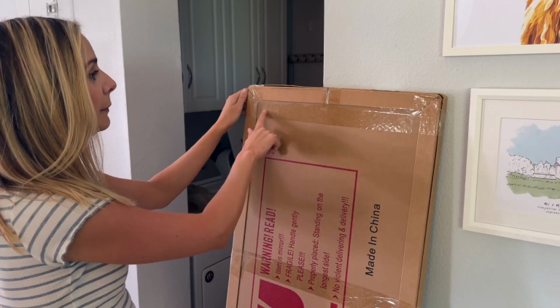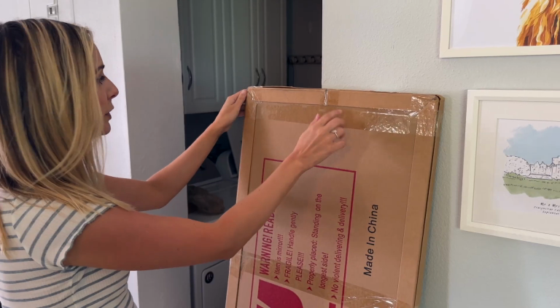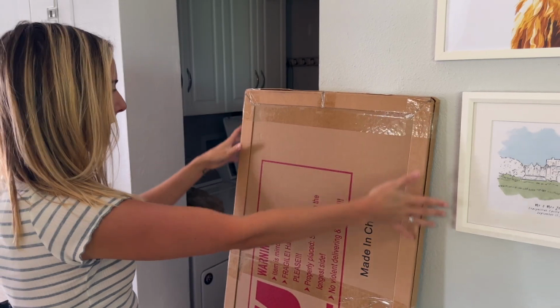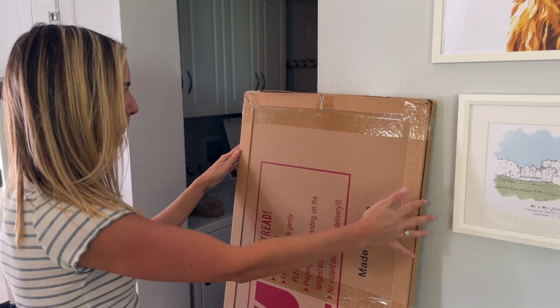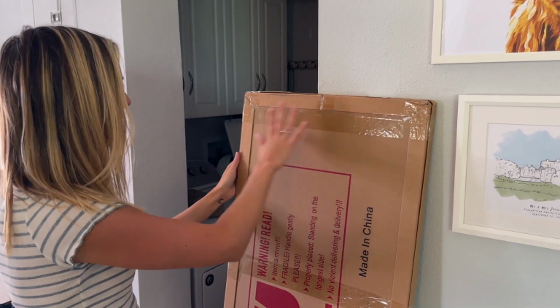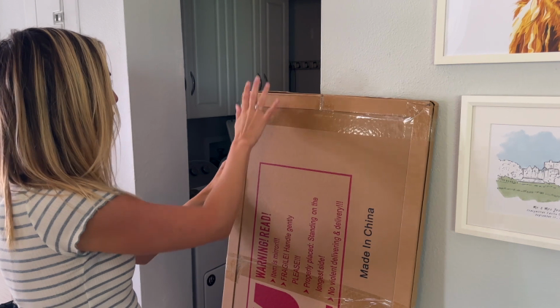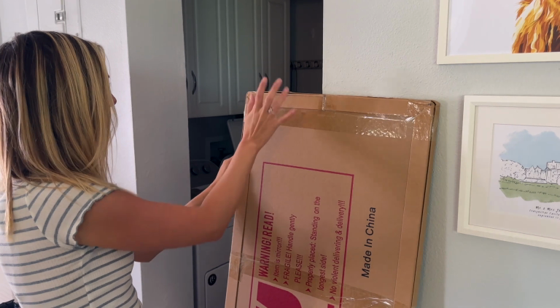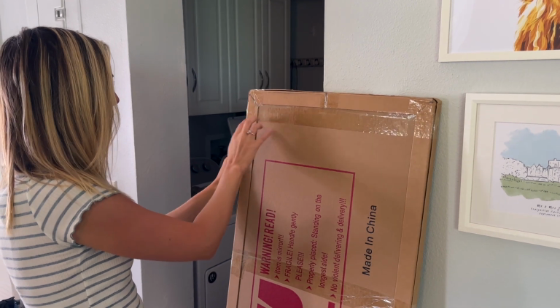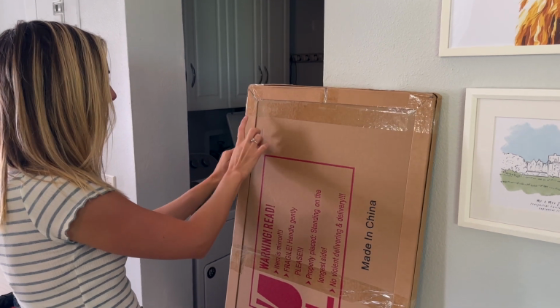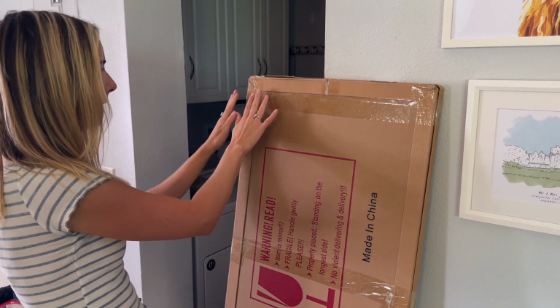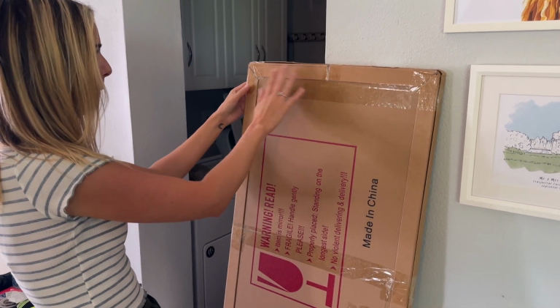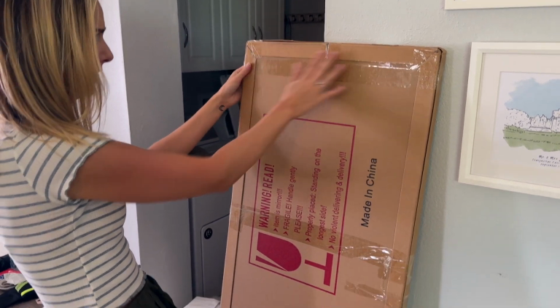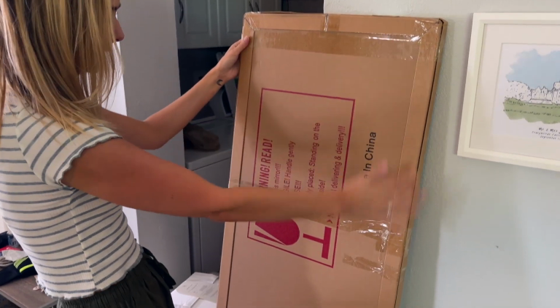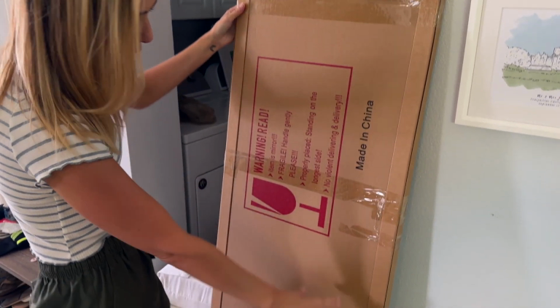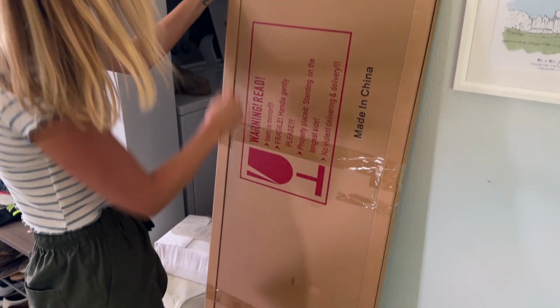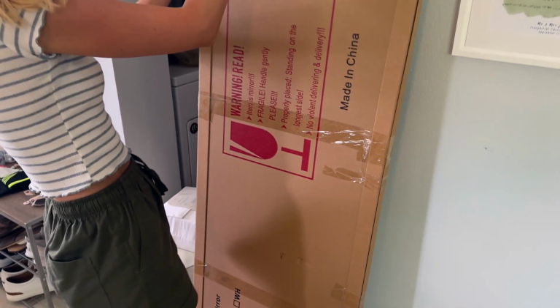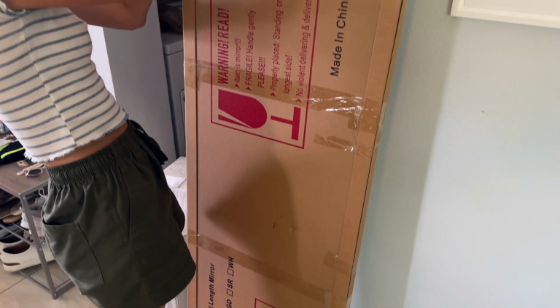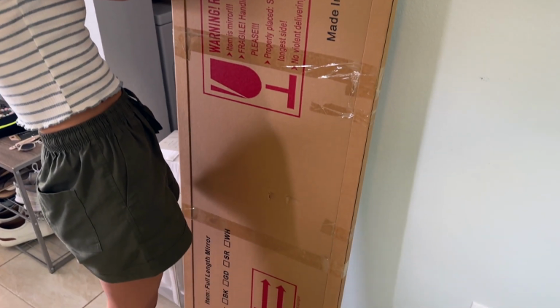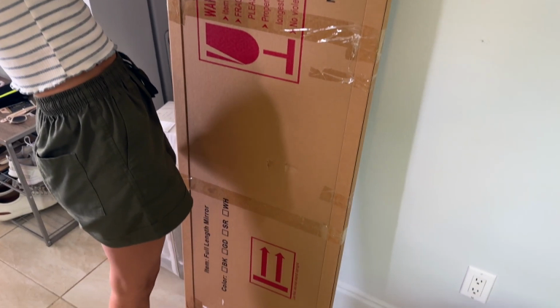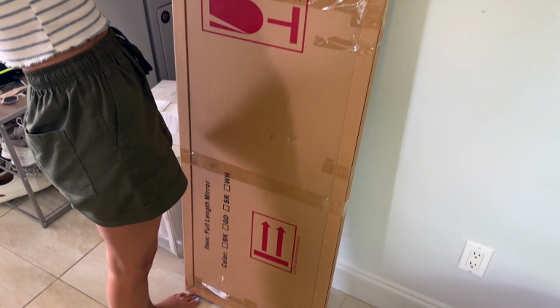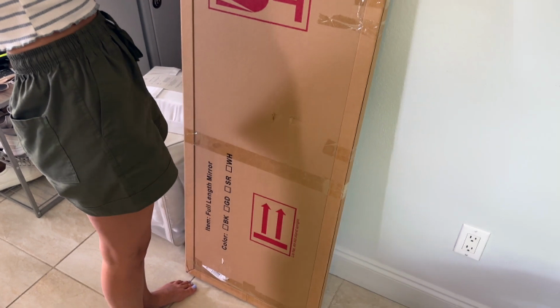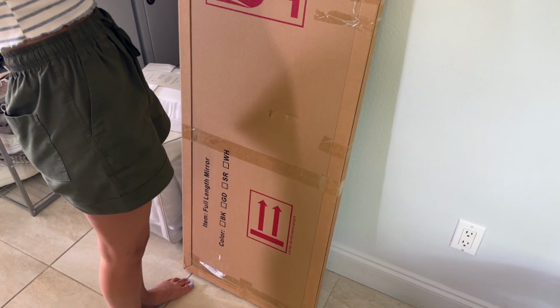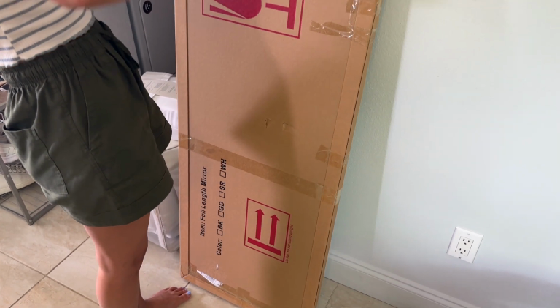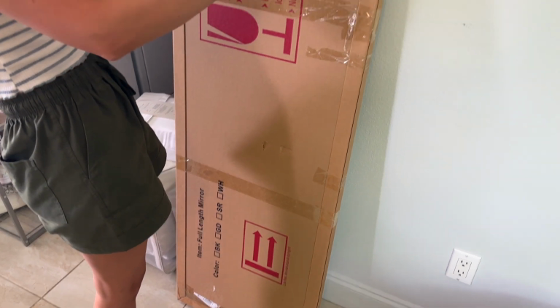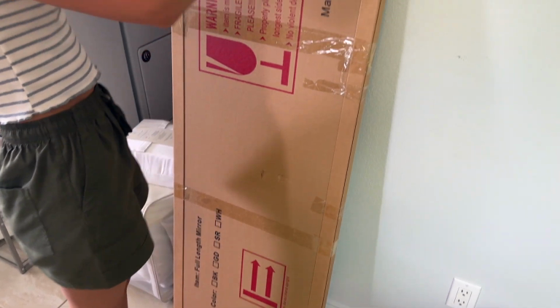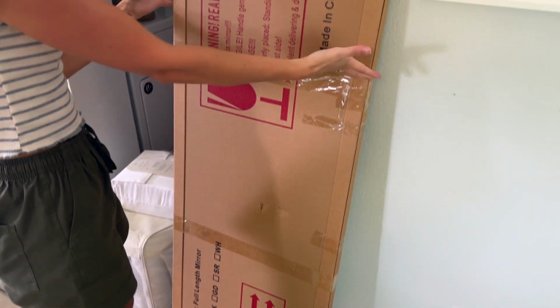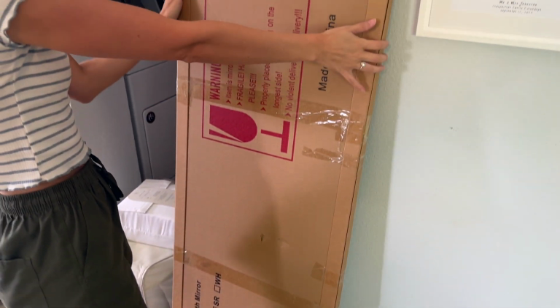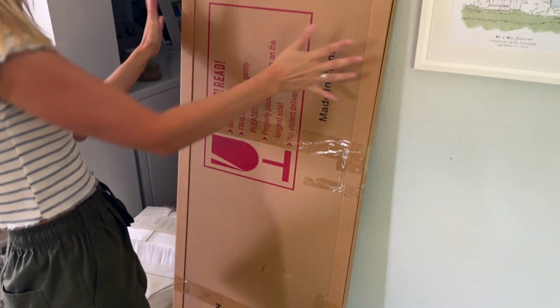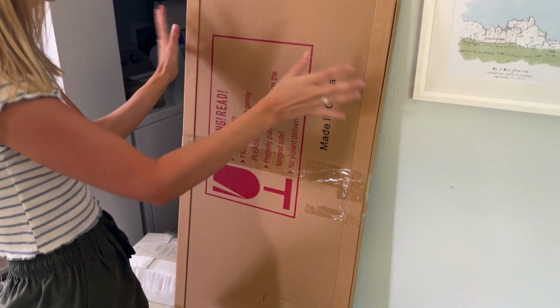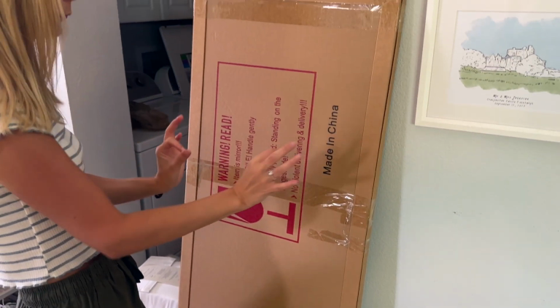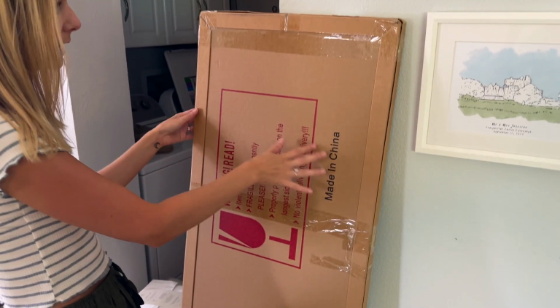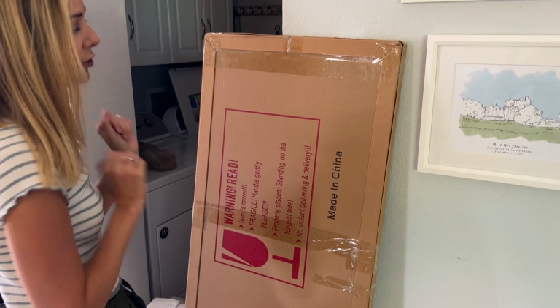As you can see it comes packaged really well protected. It is taped all along the edges and it's actually a pretty secure box, and this was actually inside of another box, so really well protected on shipping.